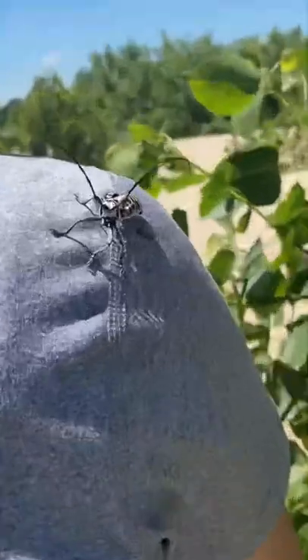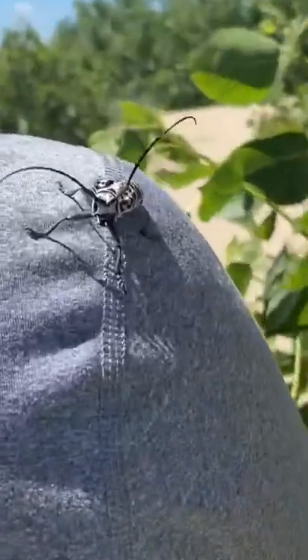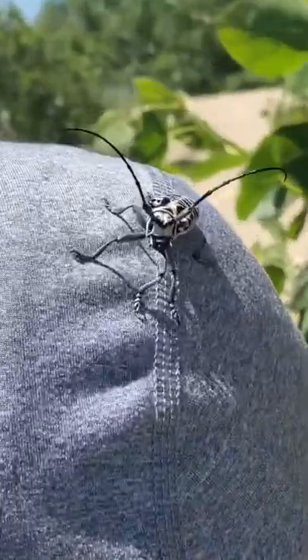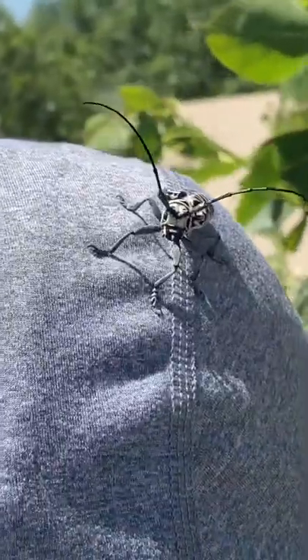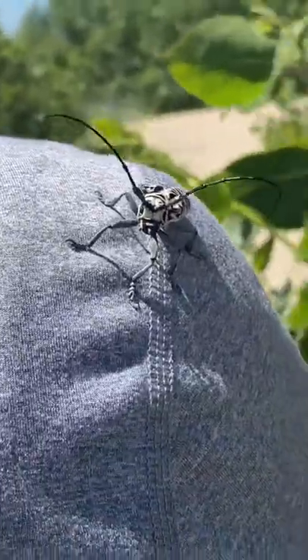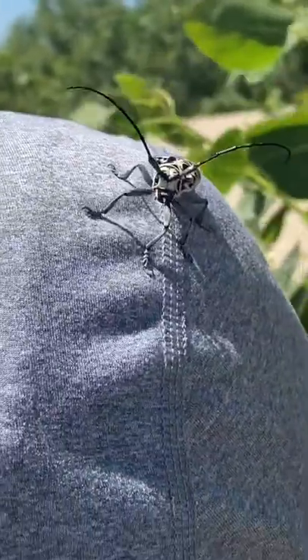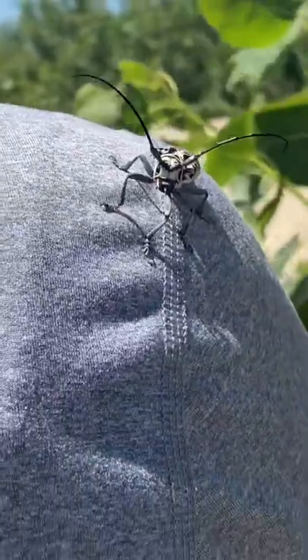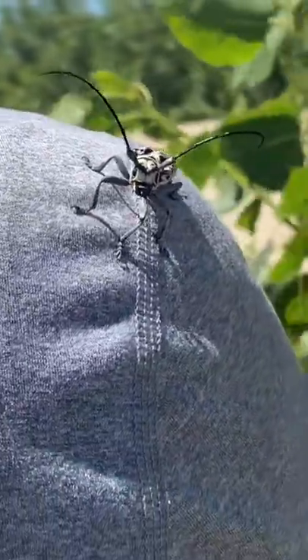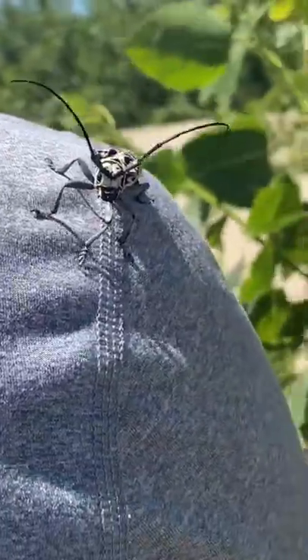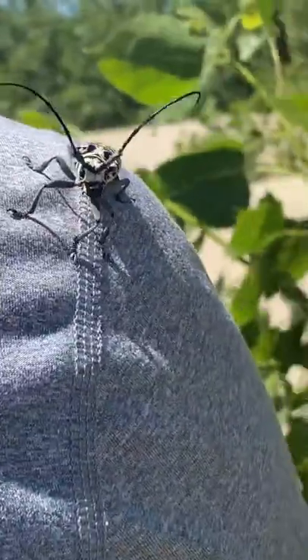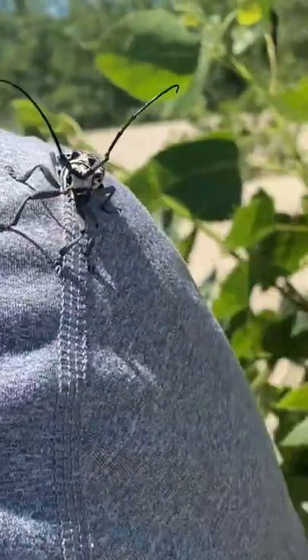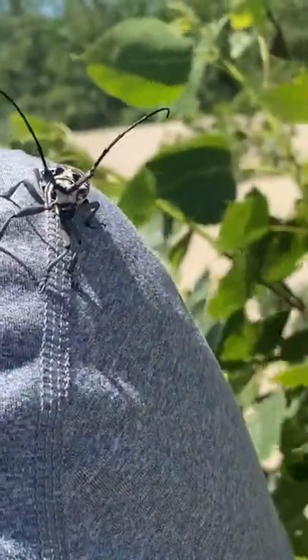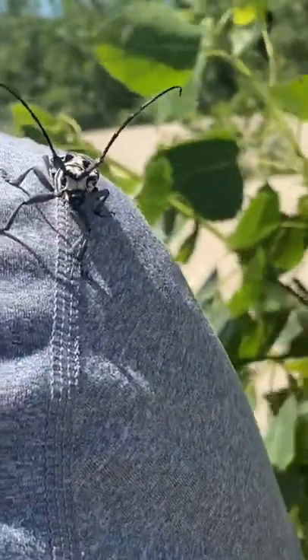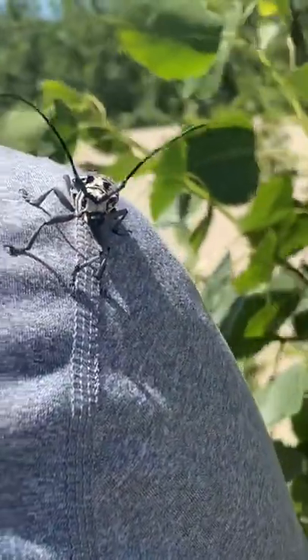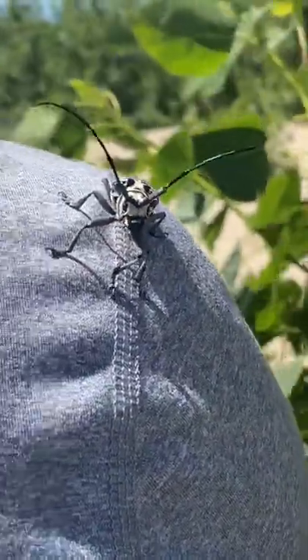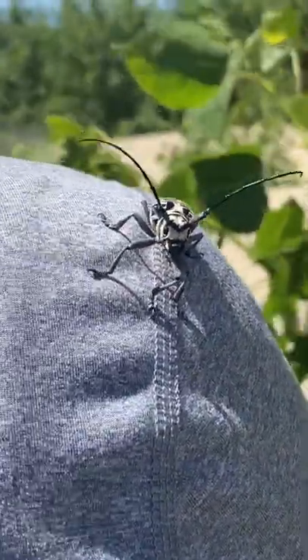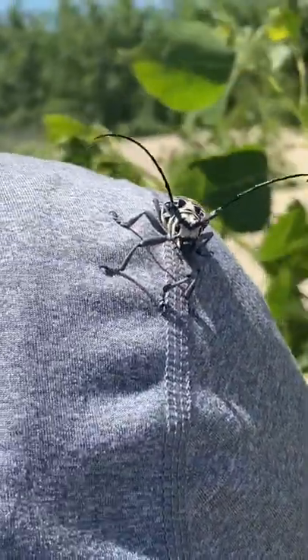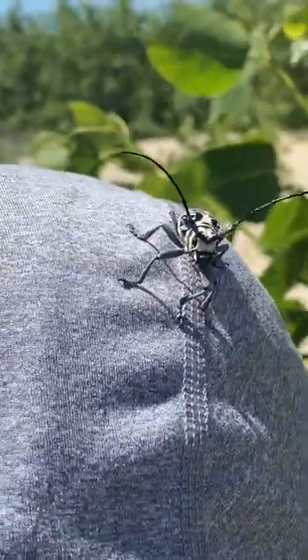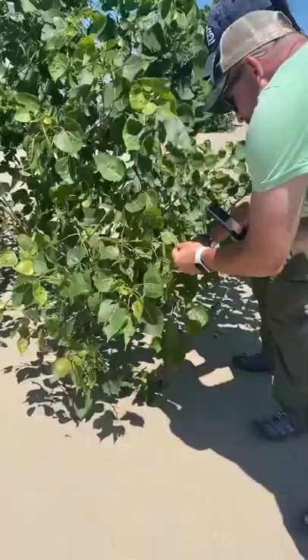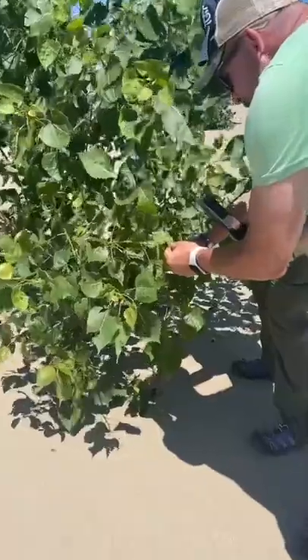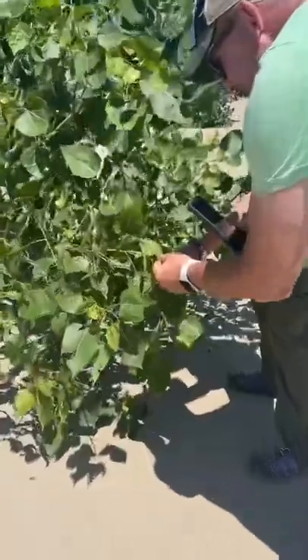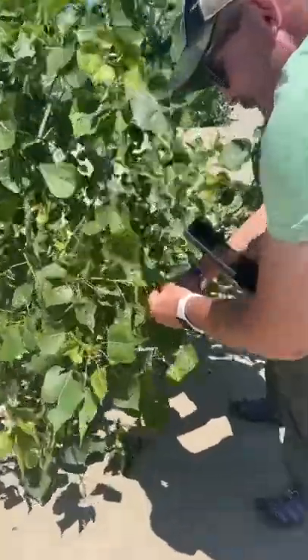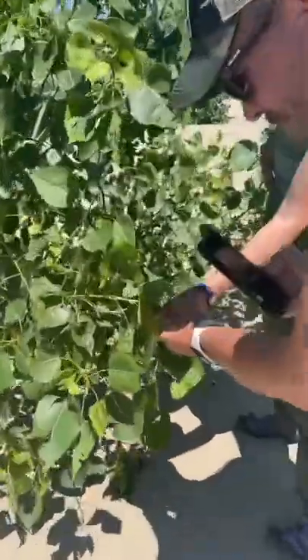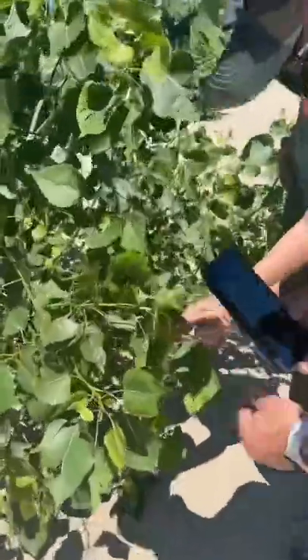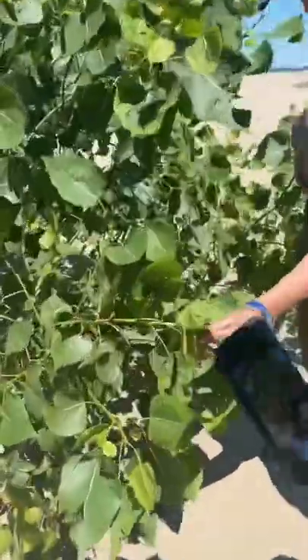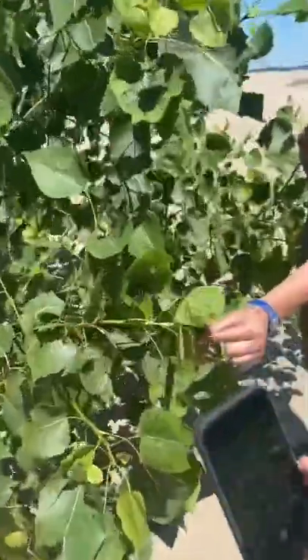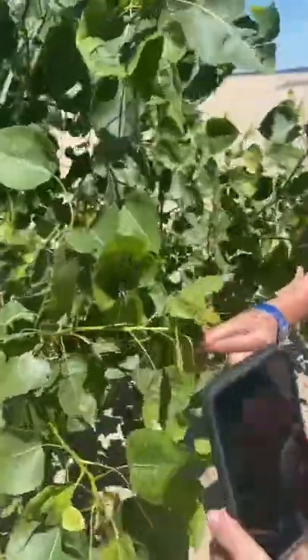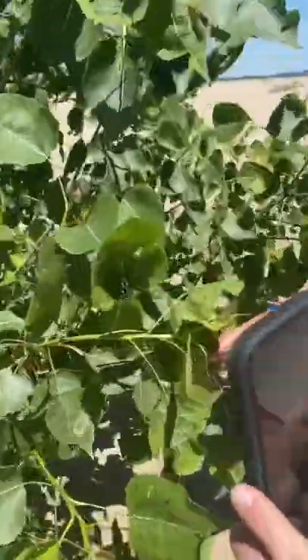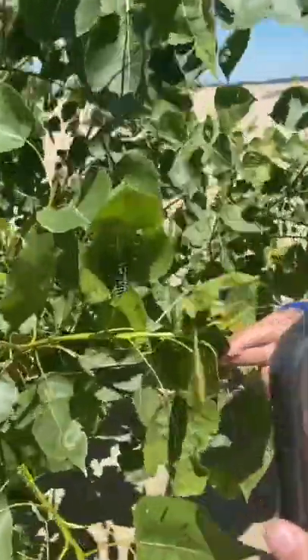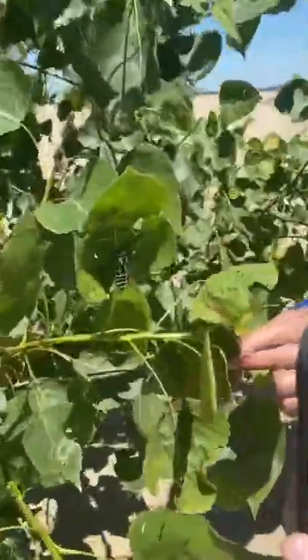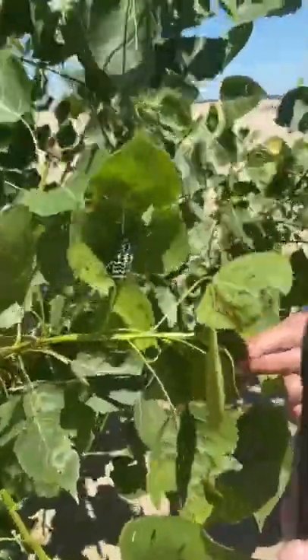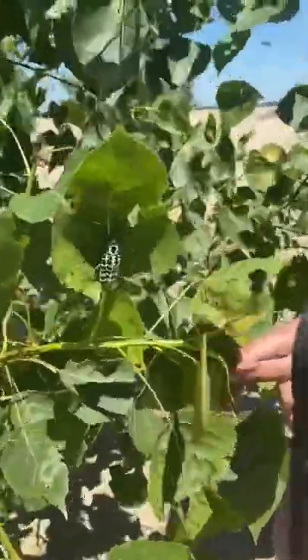Super, super, super cool find here, guys. This is actually one of the biggest species of insects in North America. This is a cottonwood borer beetle.